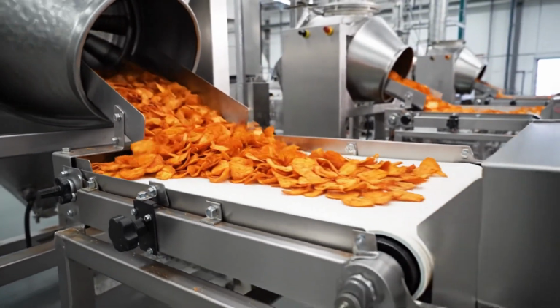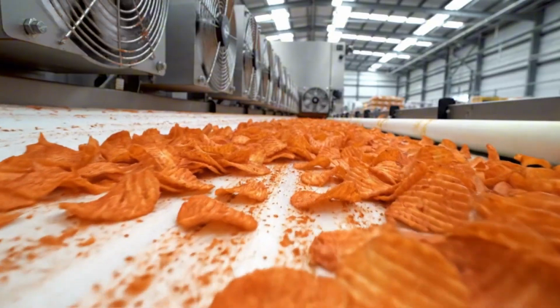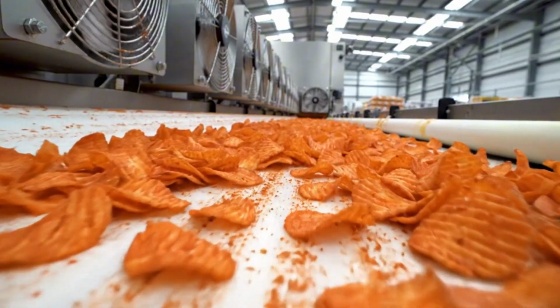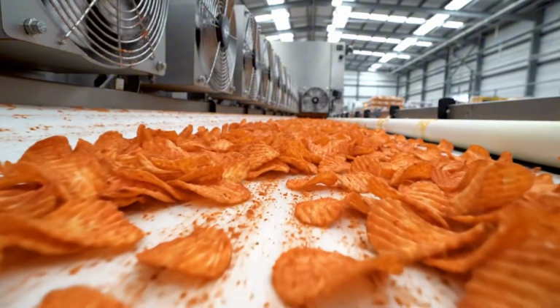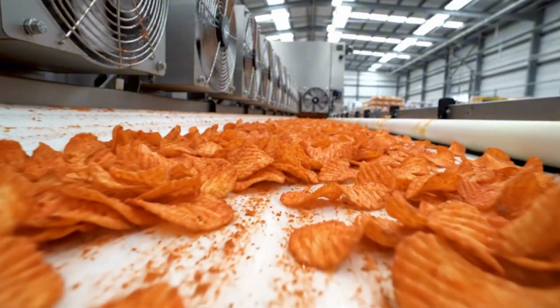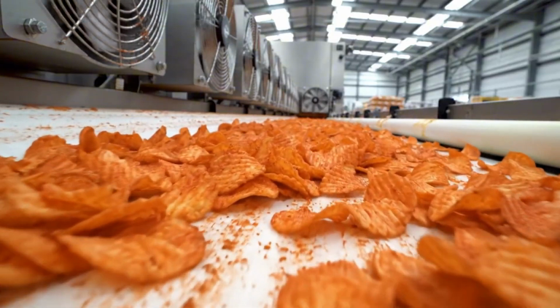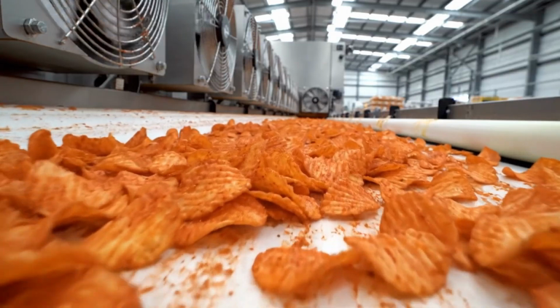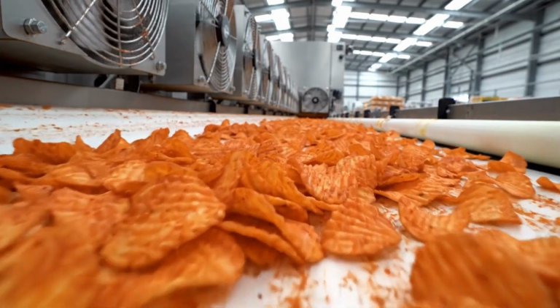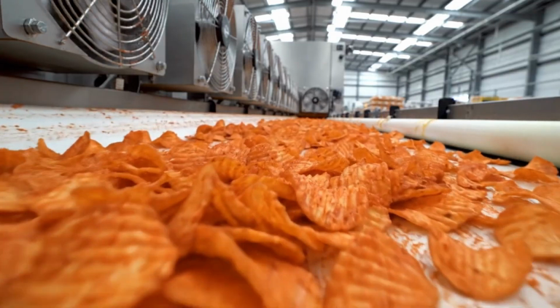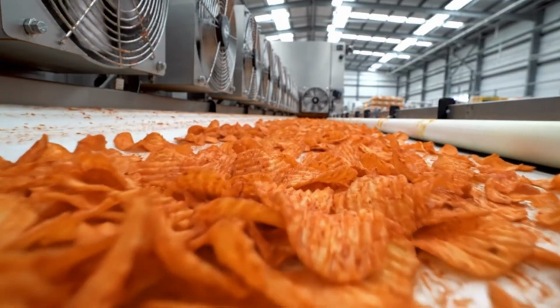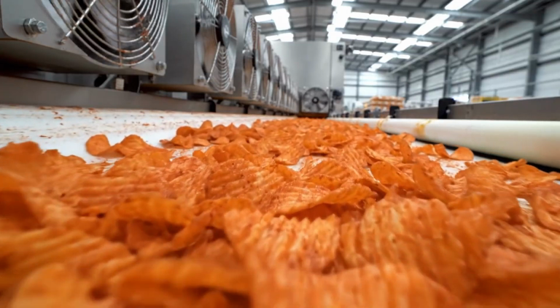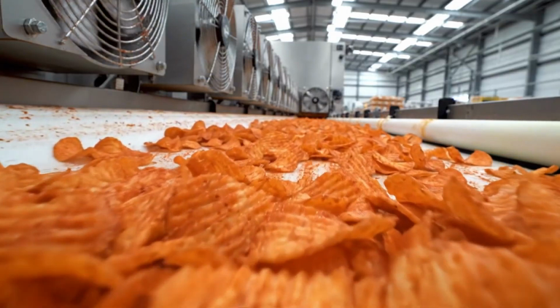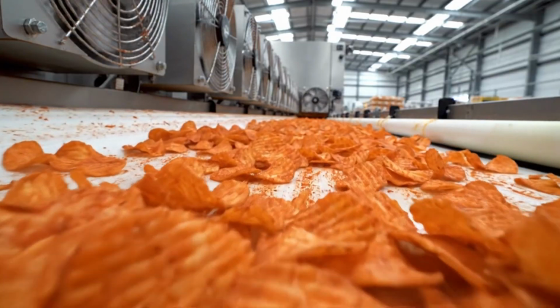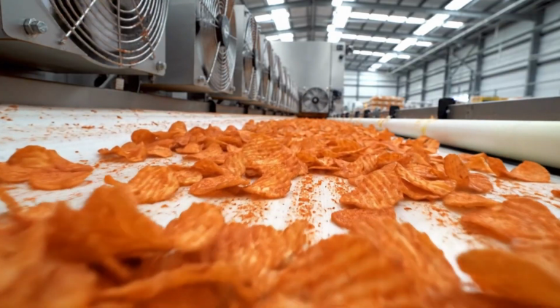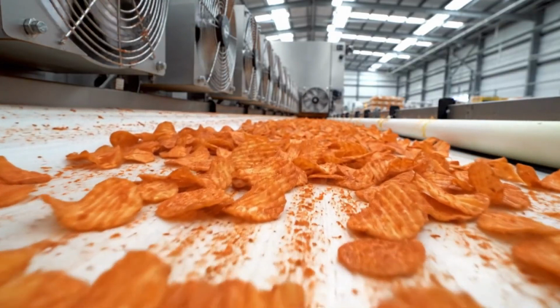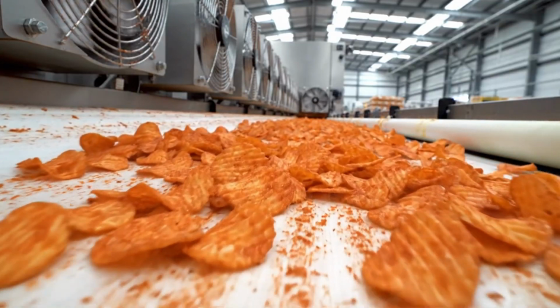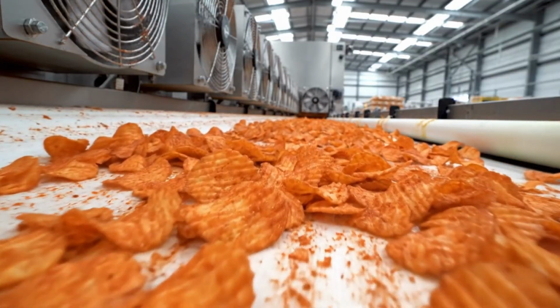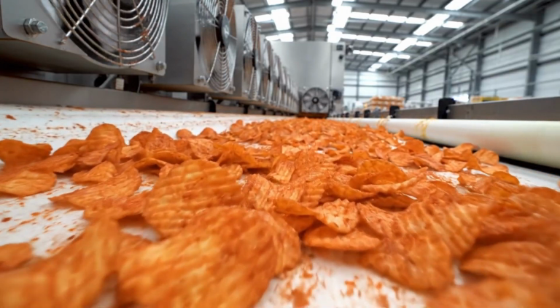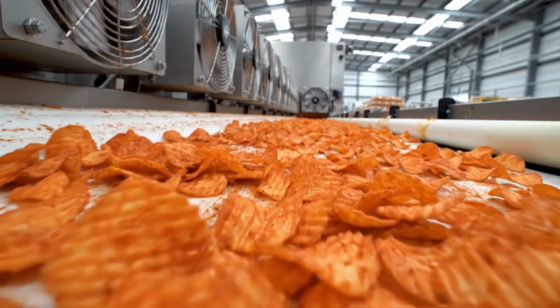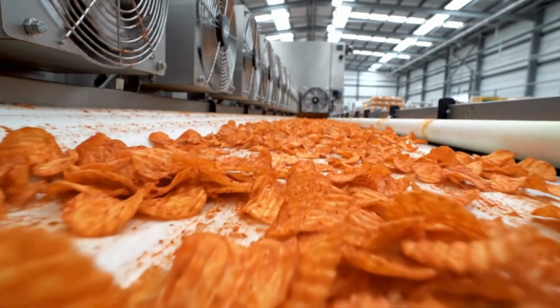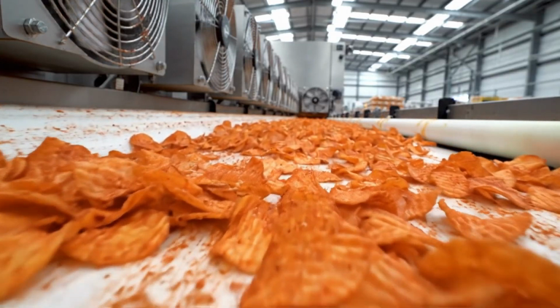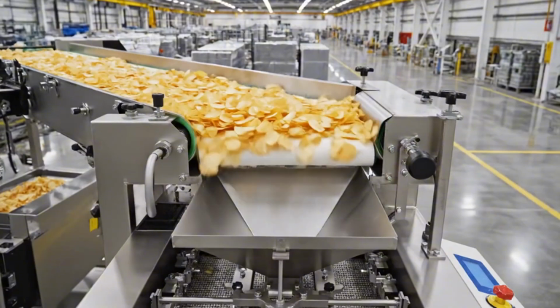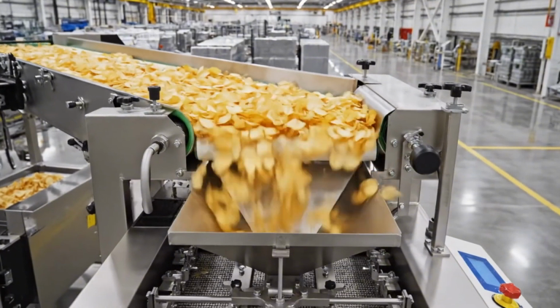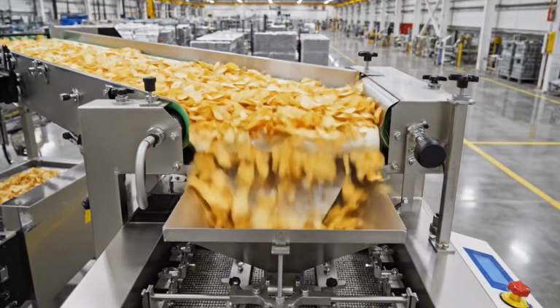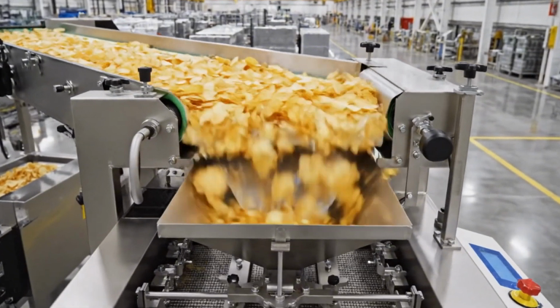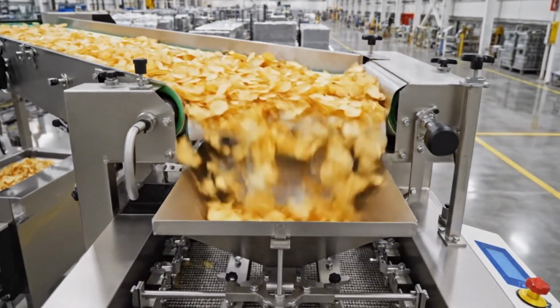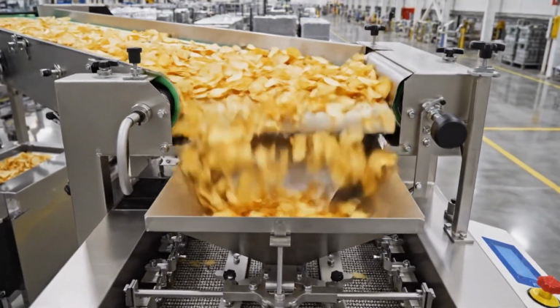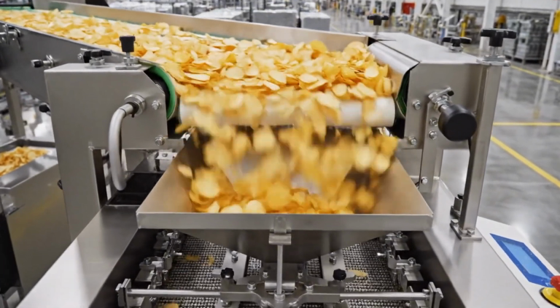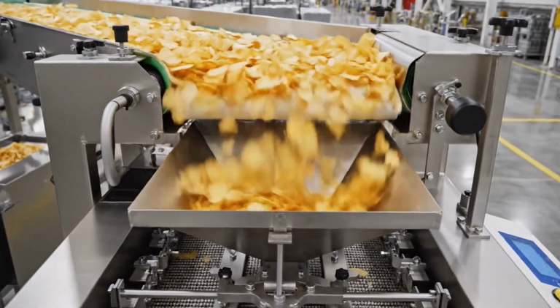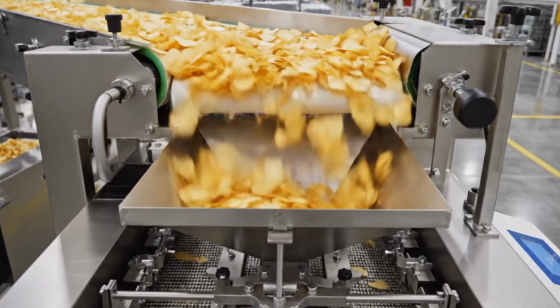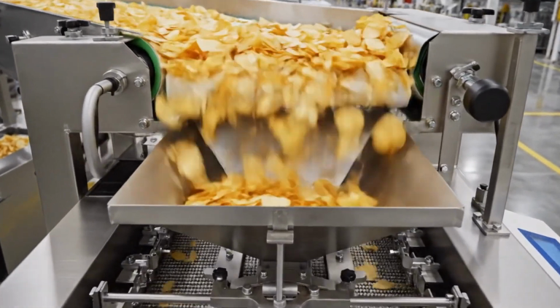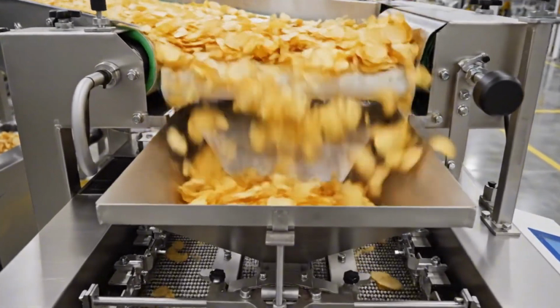A brief rest period allows the oil and seasoning to set on the chip surface before they are dropped into bags. Gravity takes over now, feeding the chips down into the weighing machines.